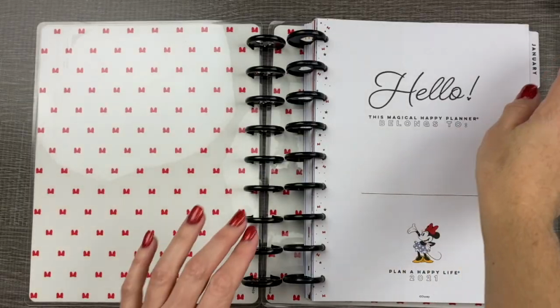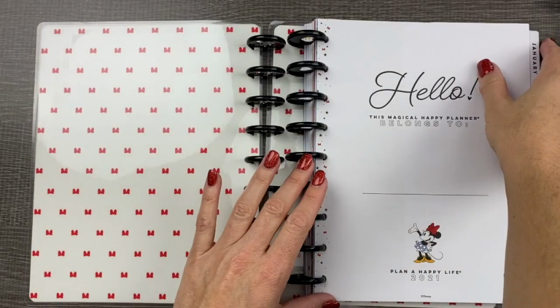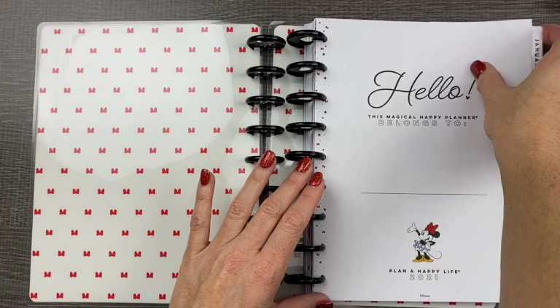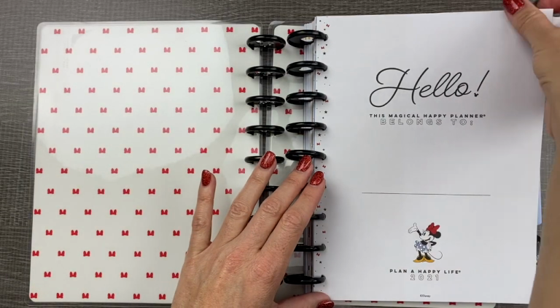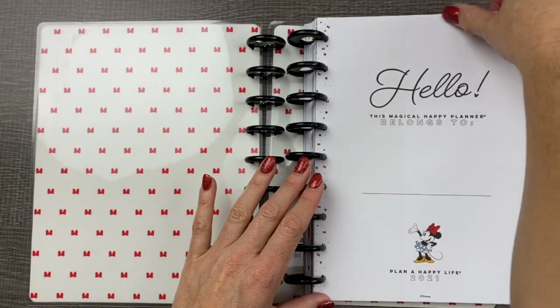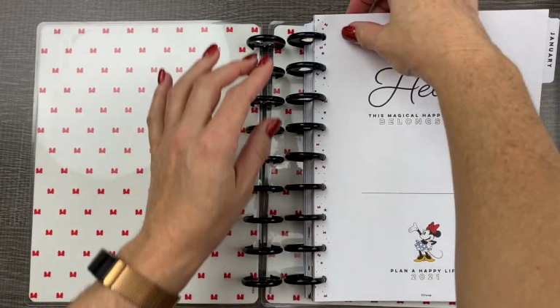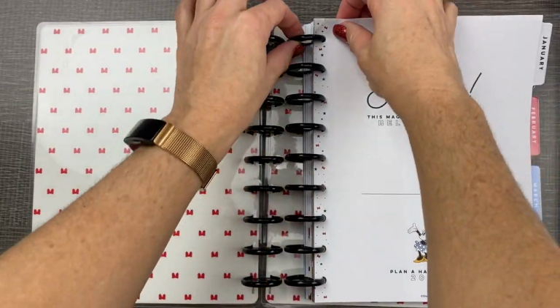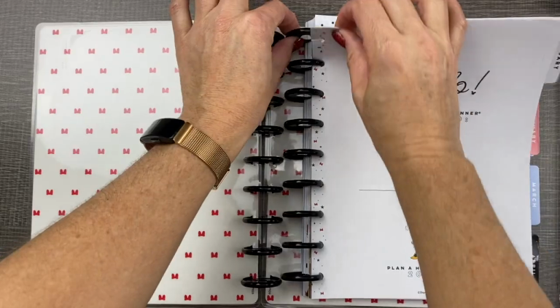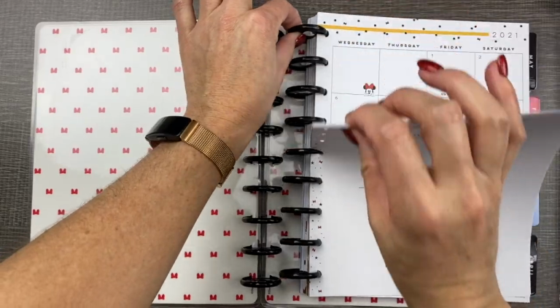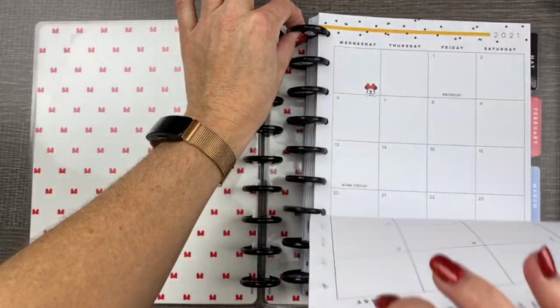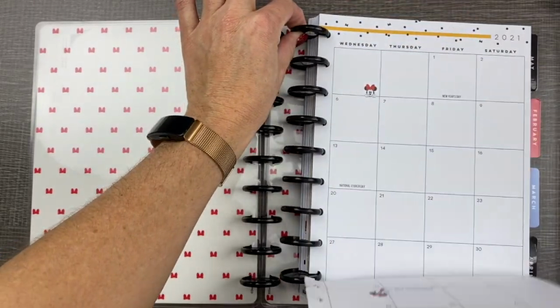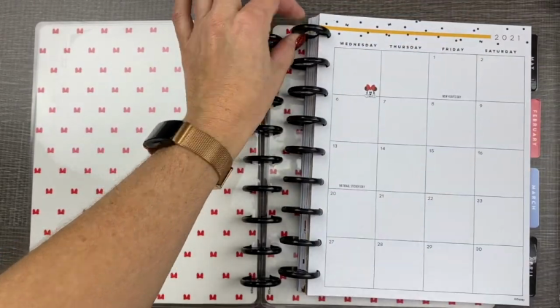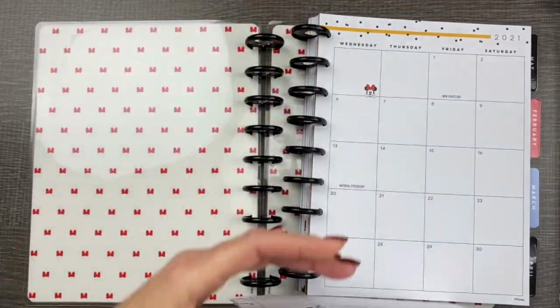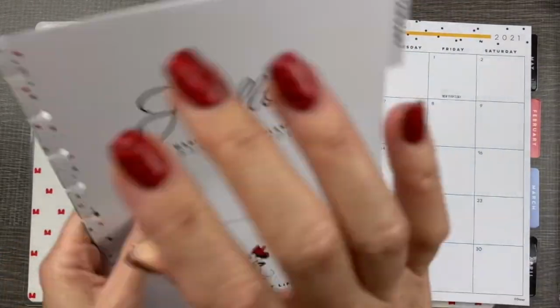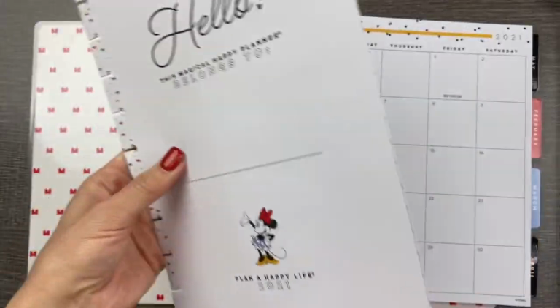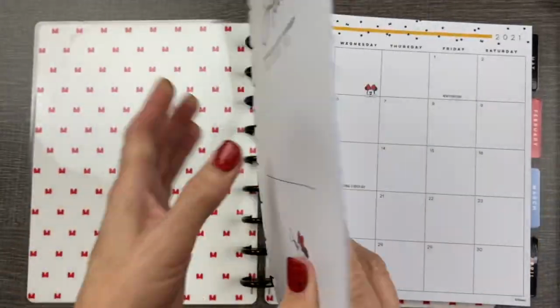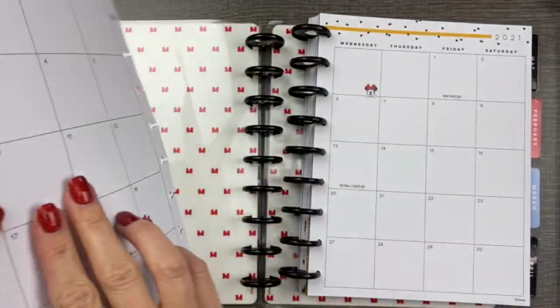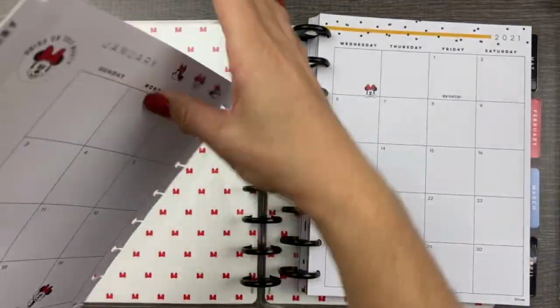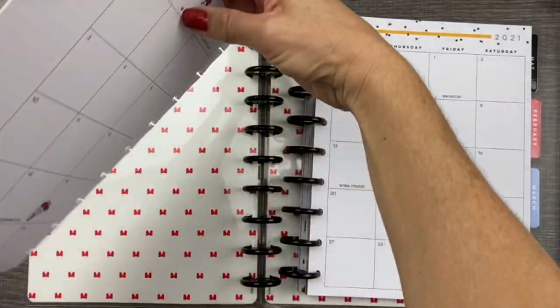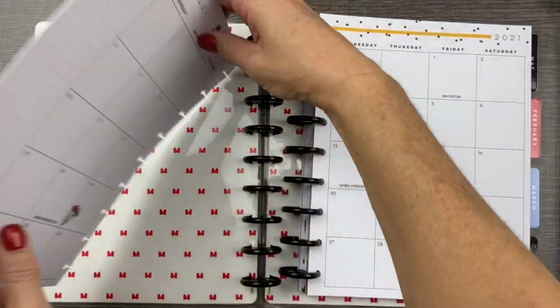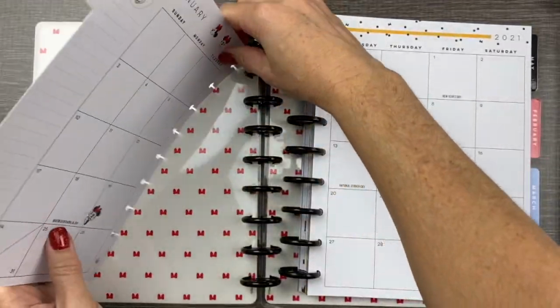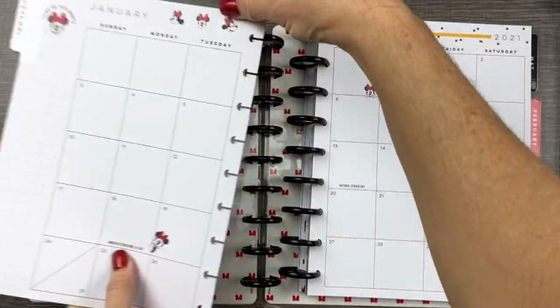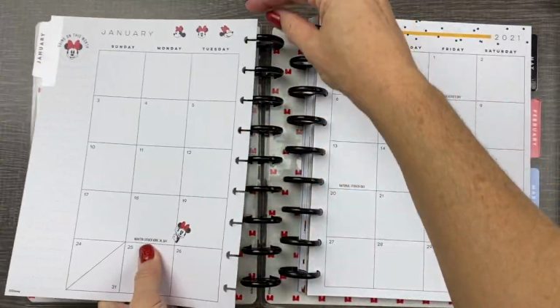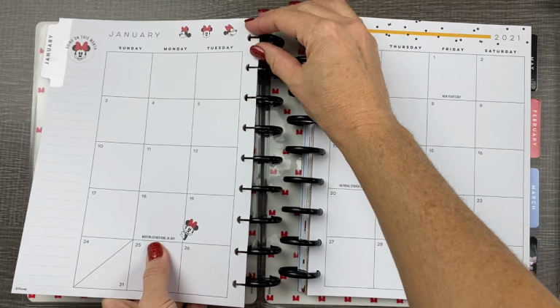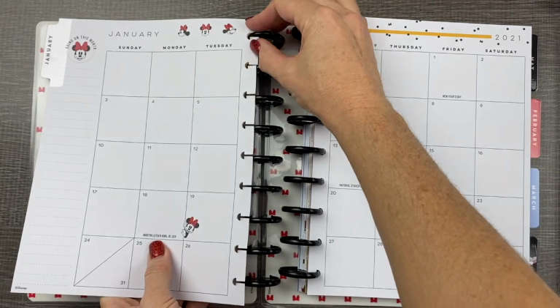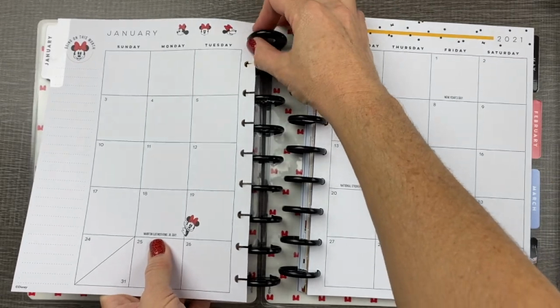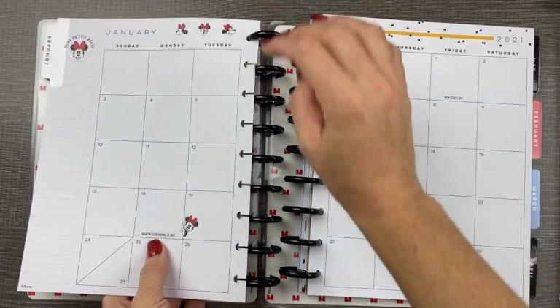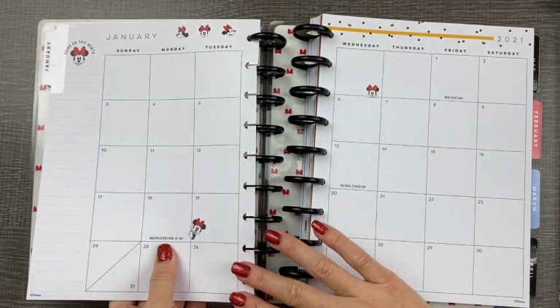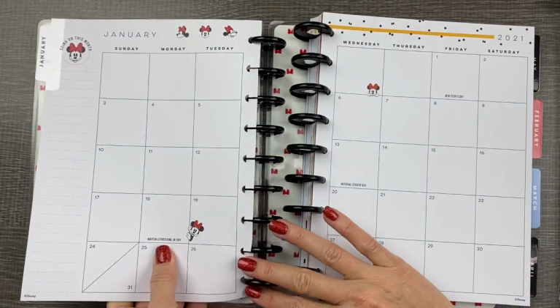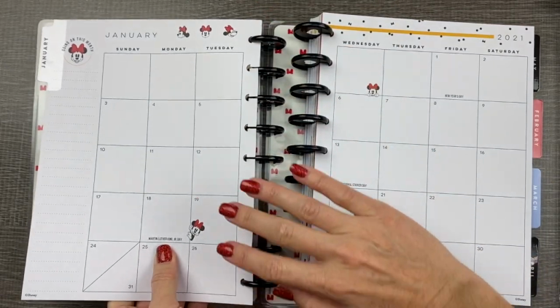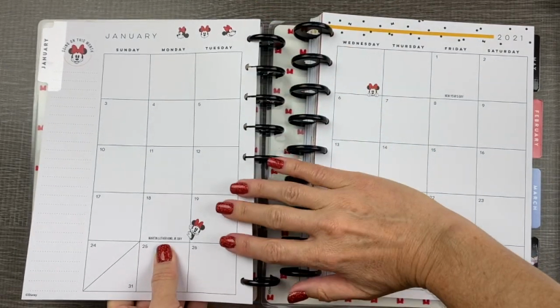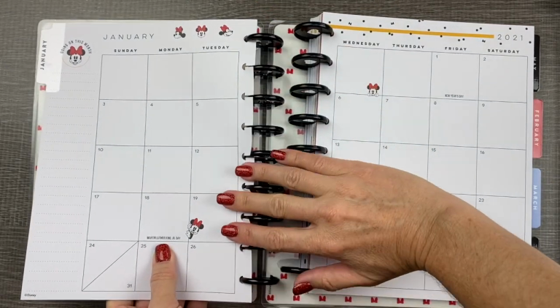Next, we'll take one month at a time from your planner and pop it in on the new discs, just like this.